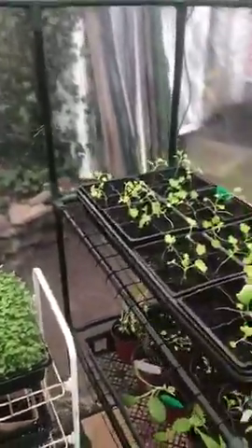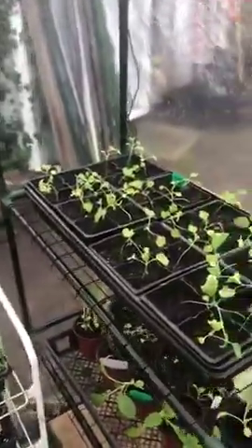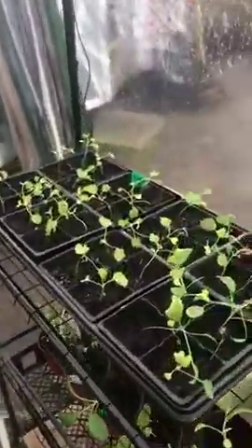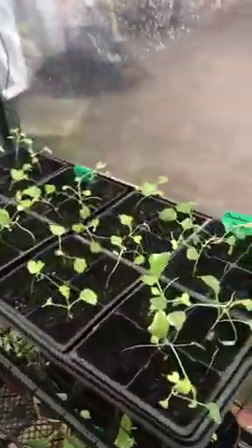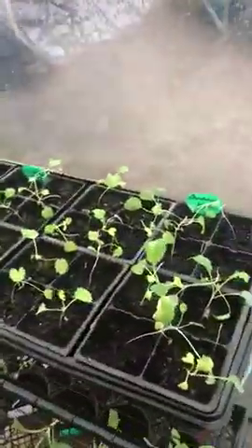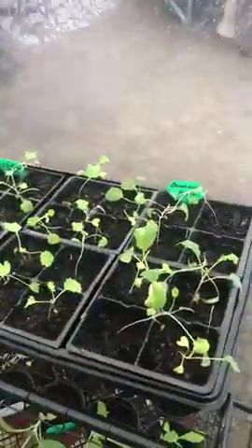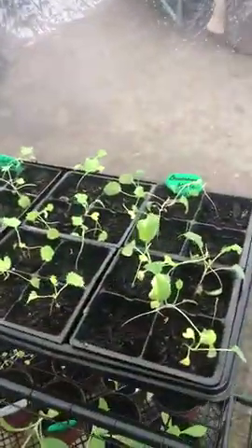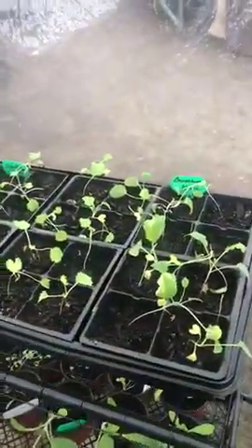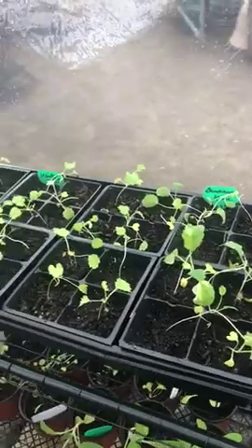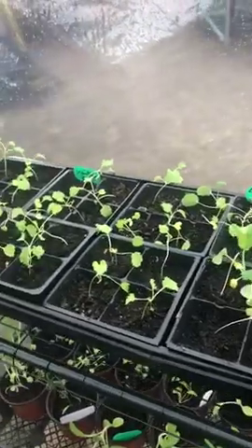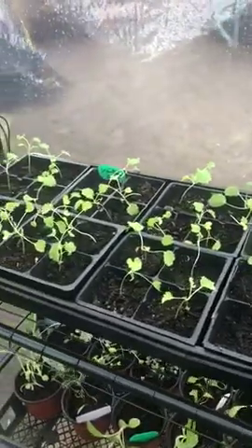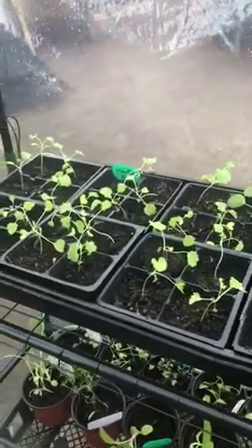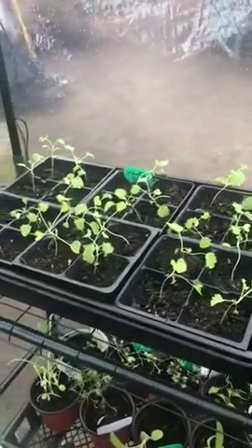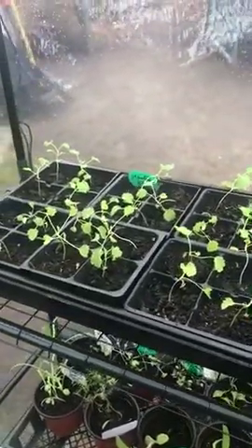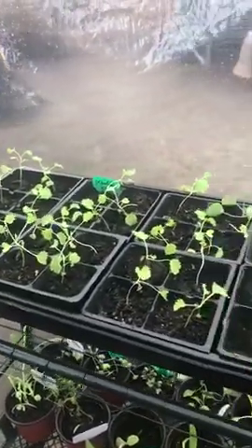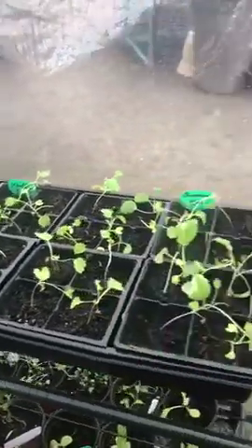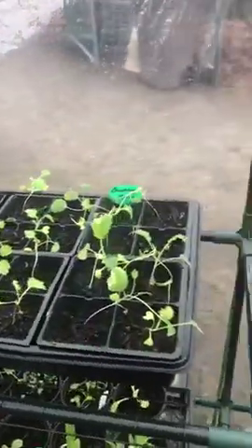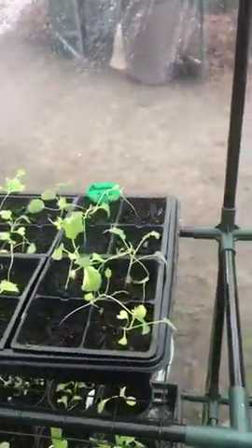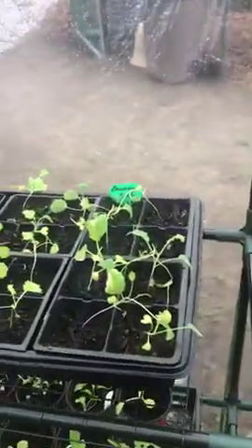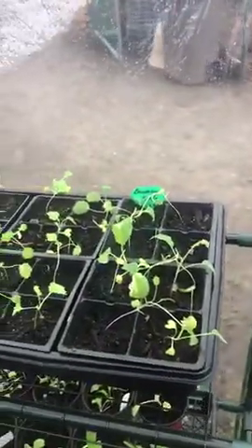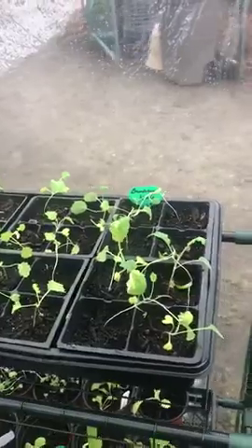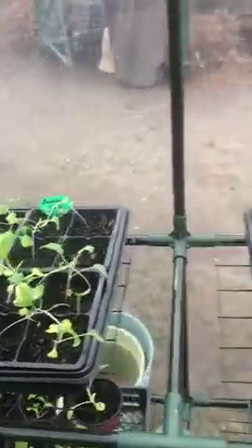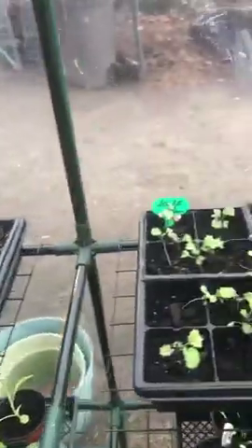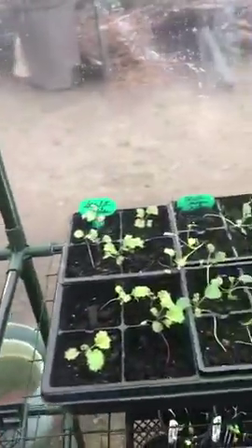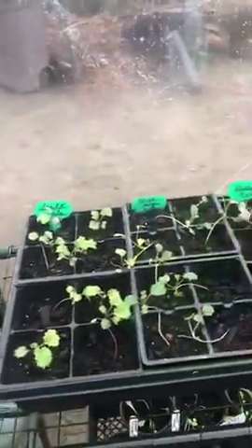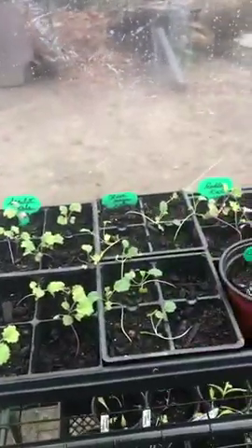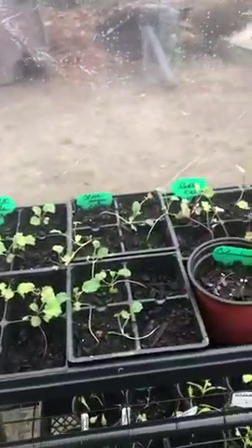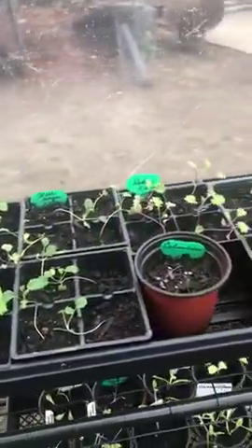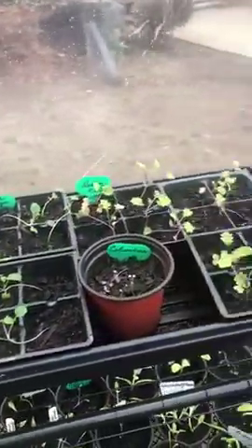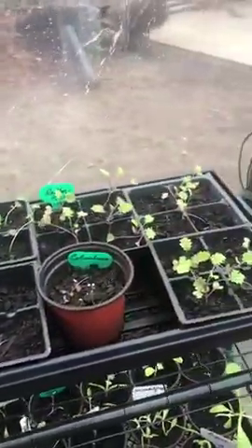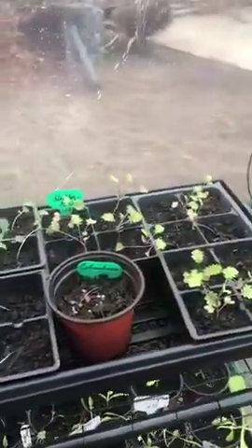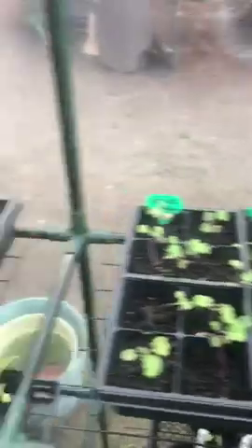Over here is some kale — more kale, different kinds of kale. I've been growing this for a while. This will be the first early spring stuff to go in the ground when it's ready.